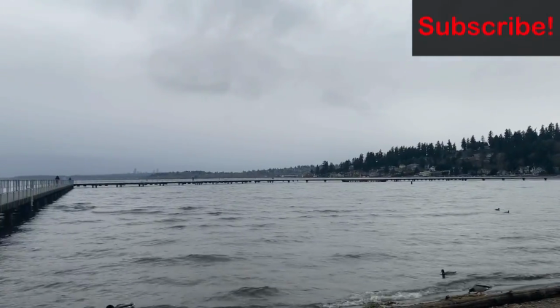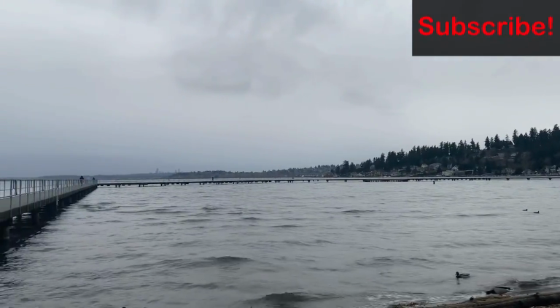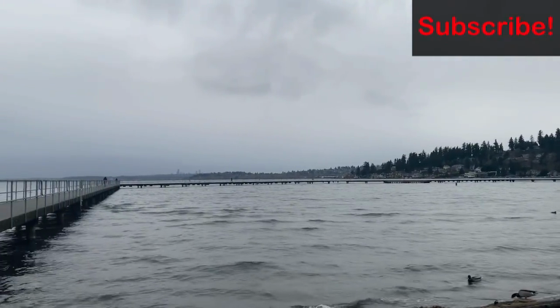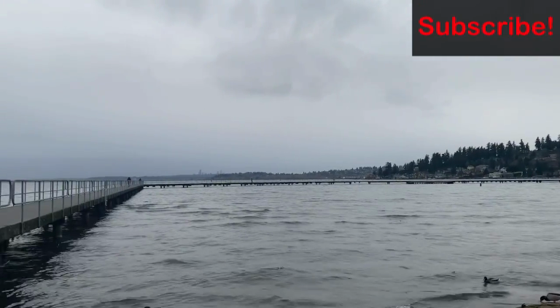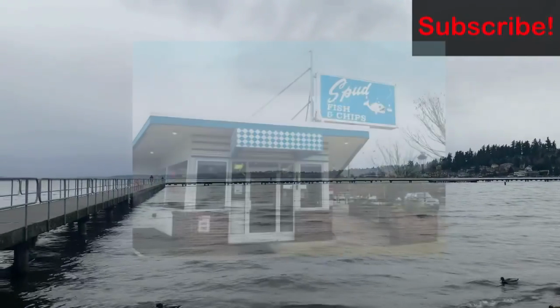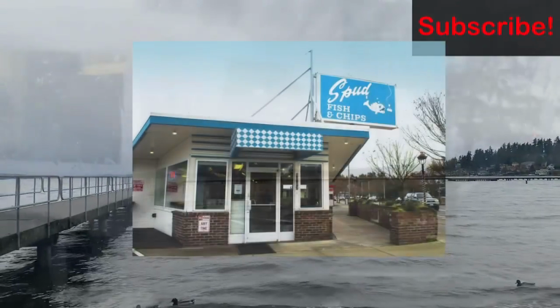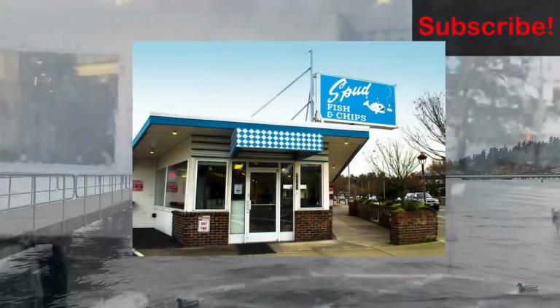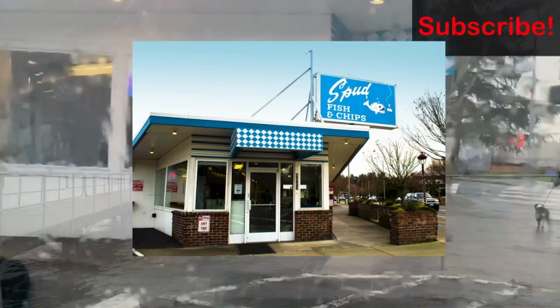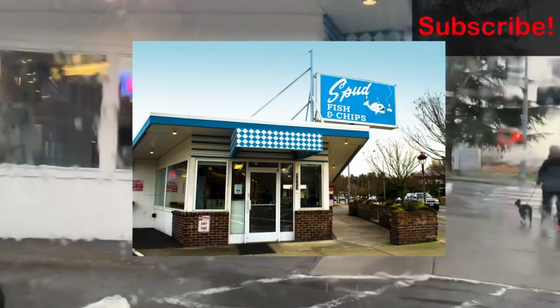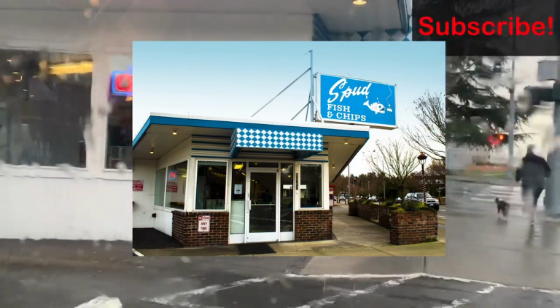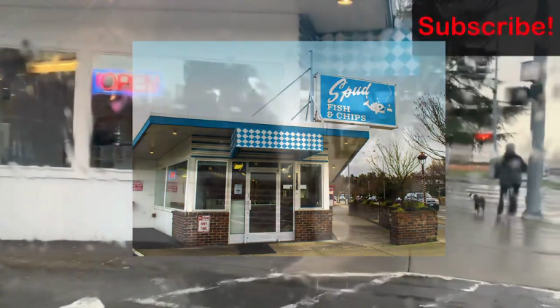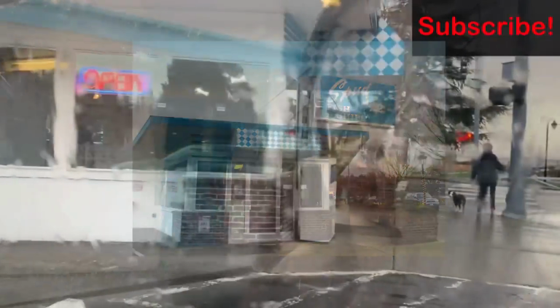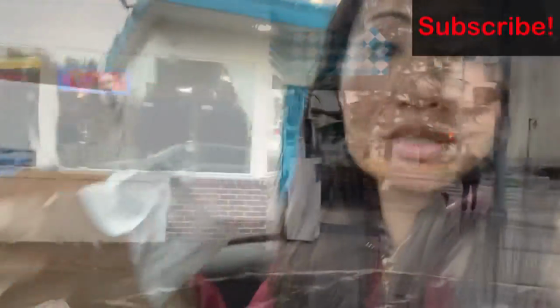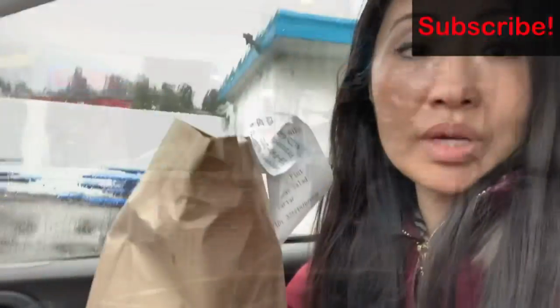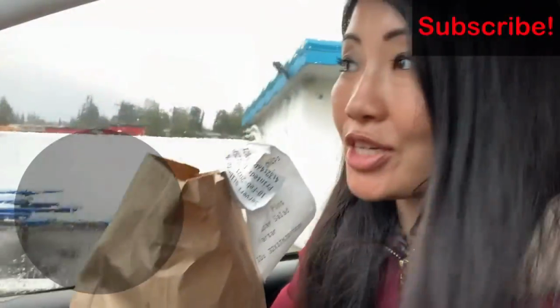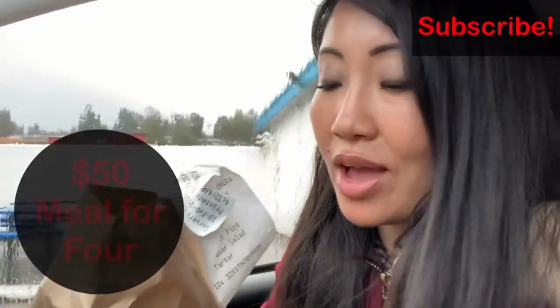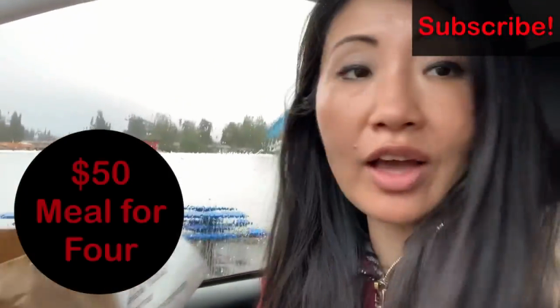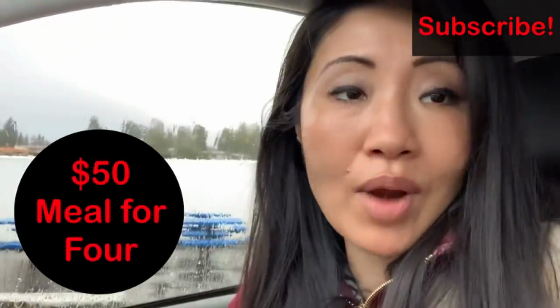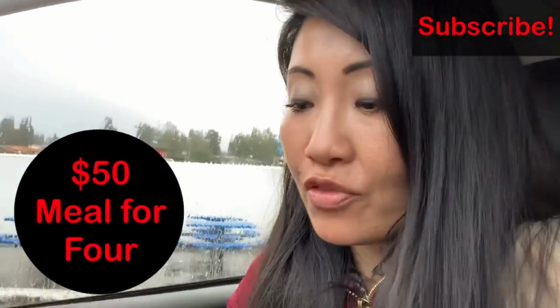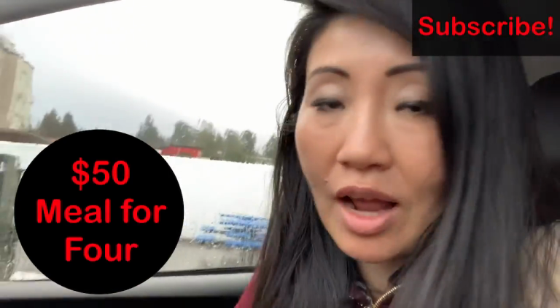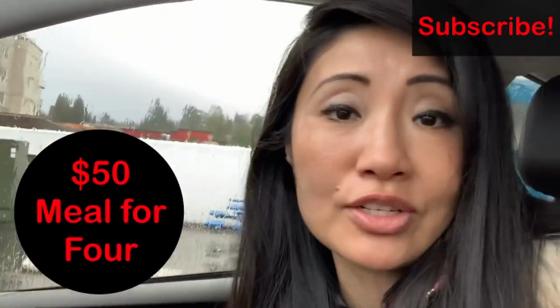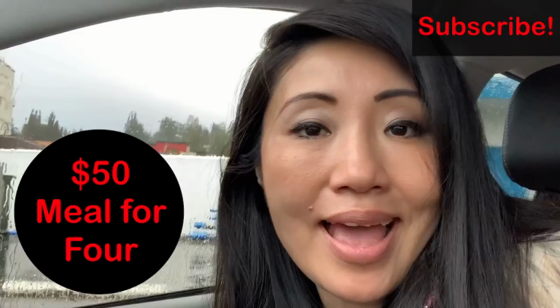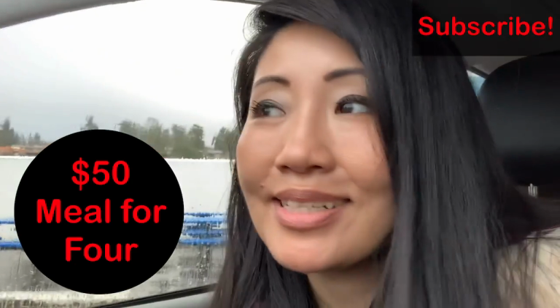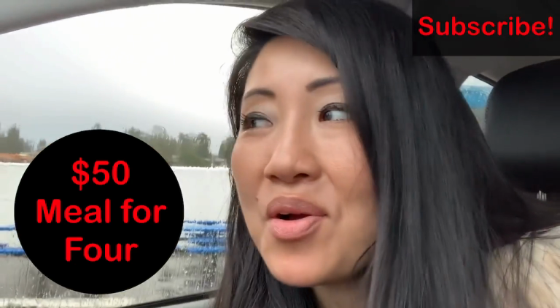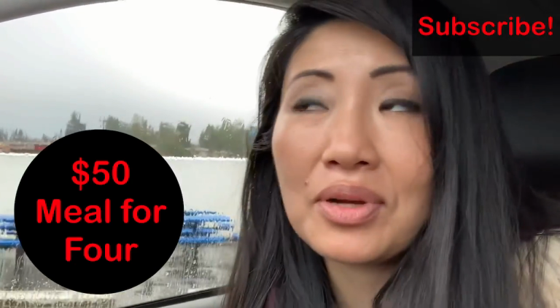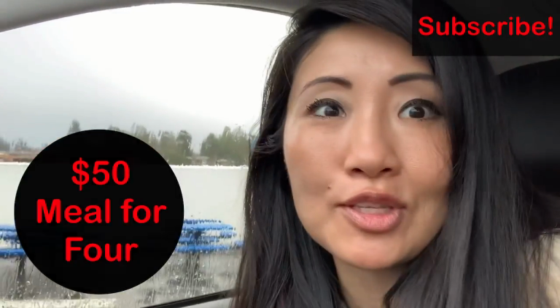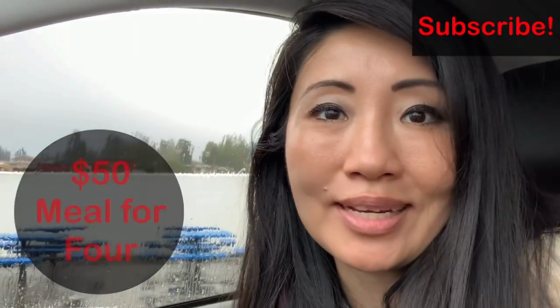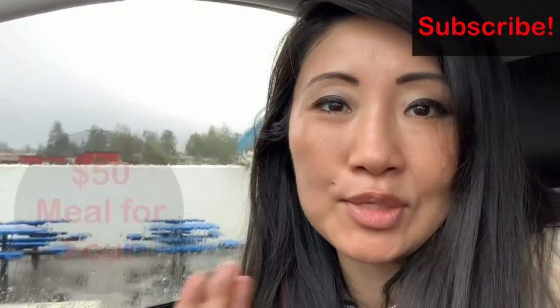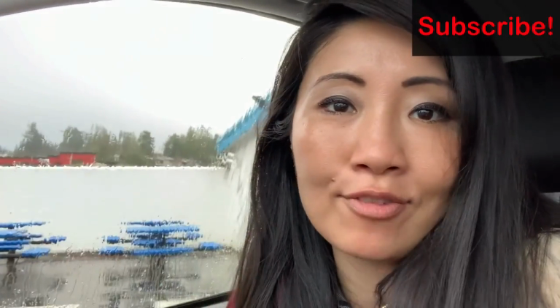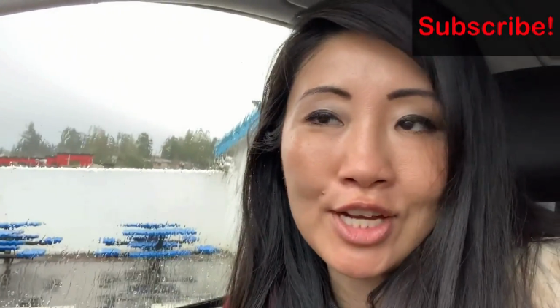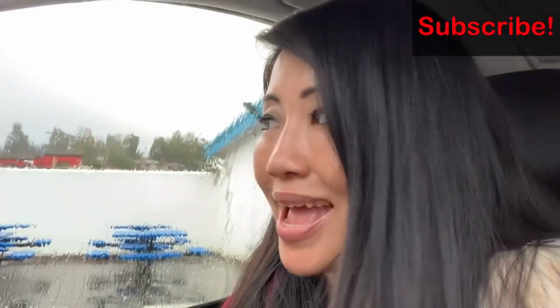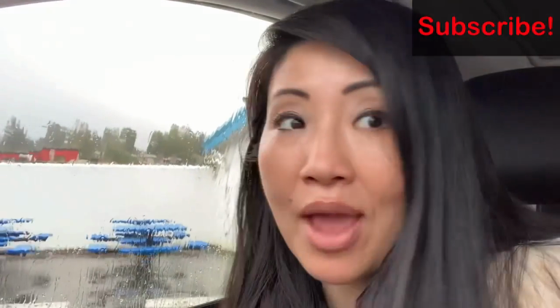All the walking around got us hungry. Luckily, there is Spud. So we got it to go — everything cost around $50. It smells so good, it smells like fish and chips and we can't wait.